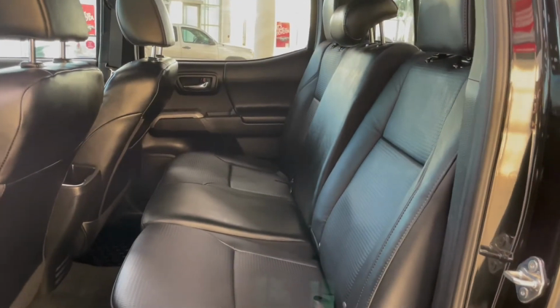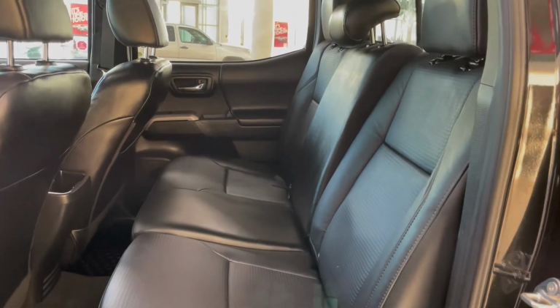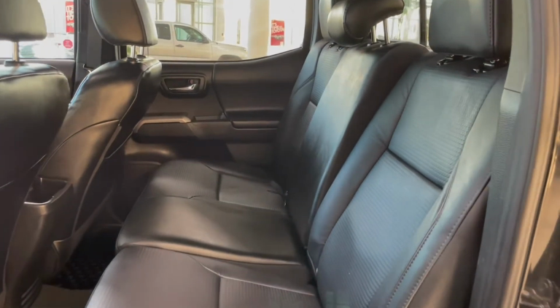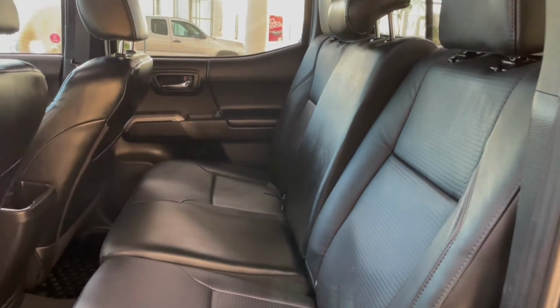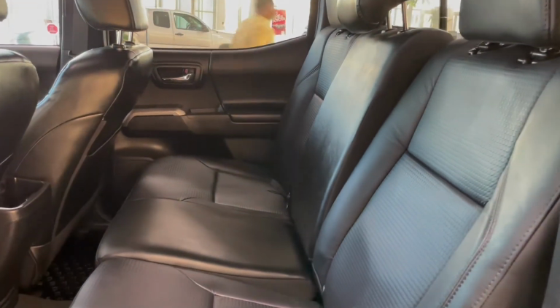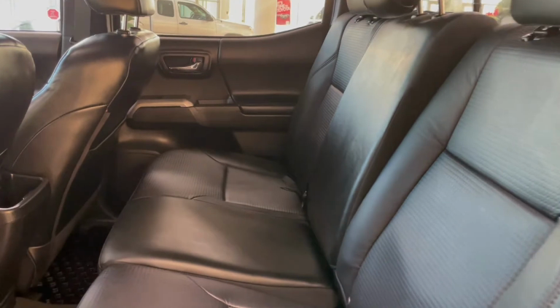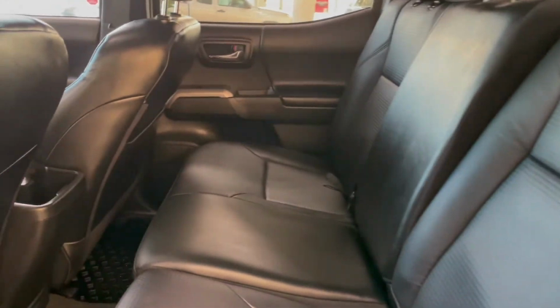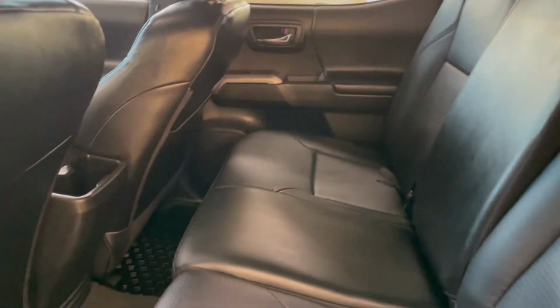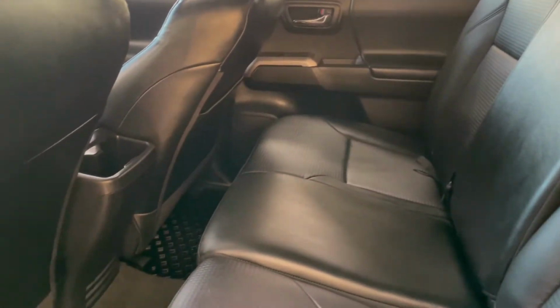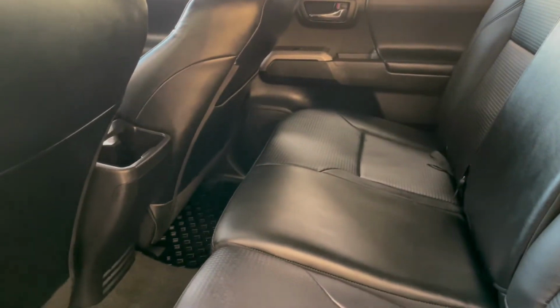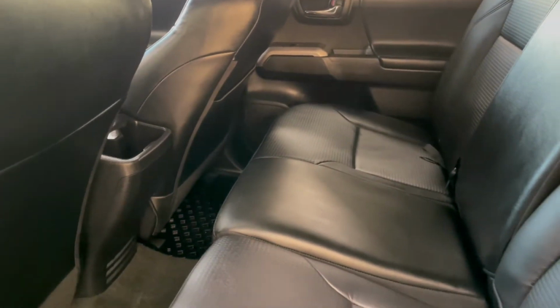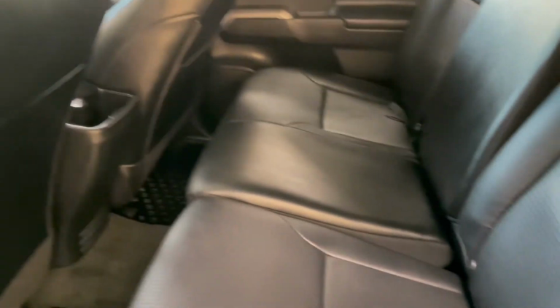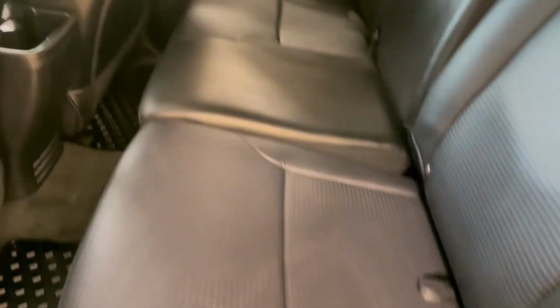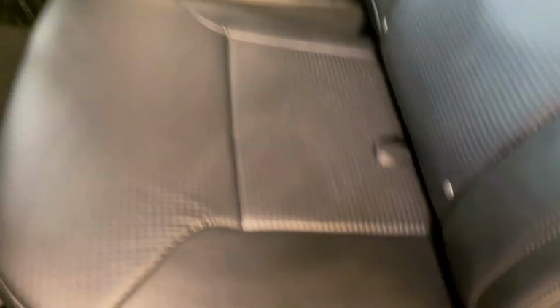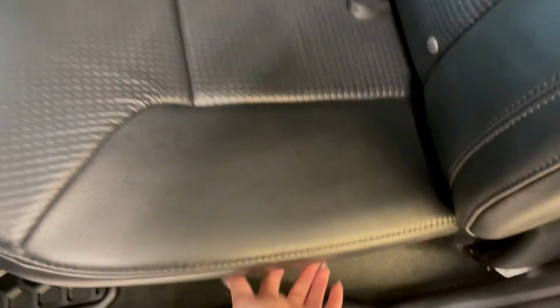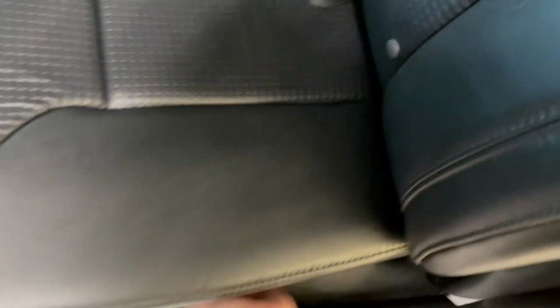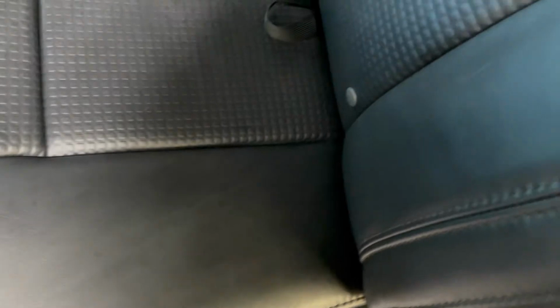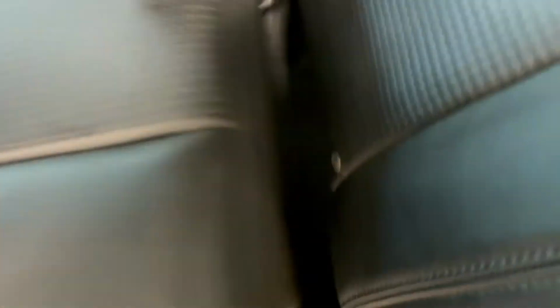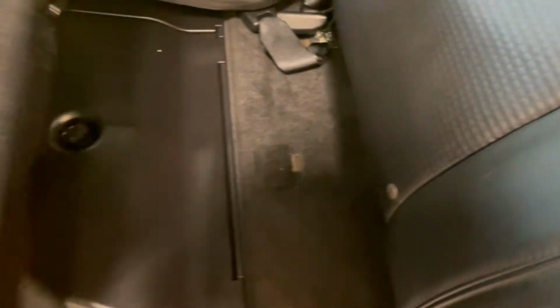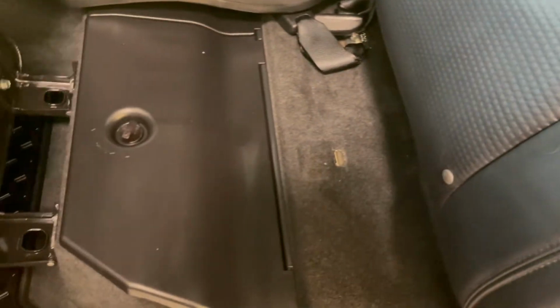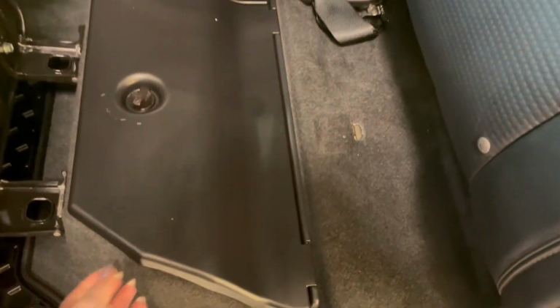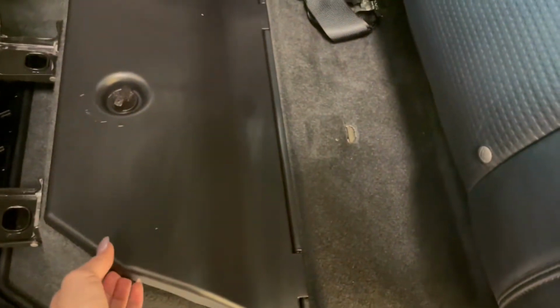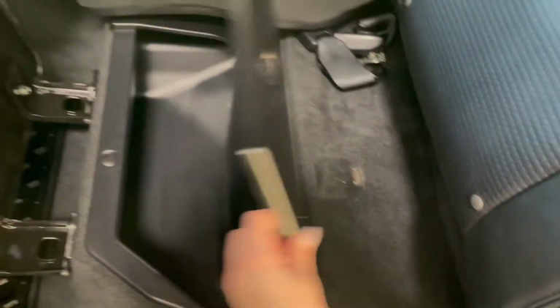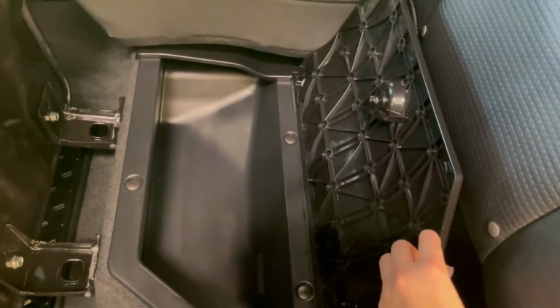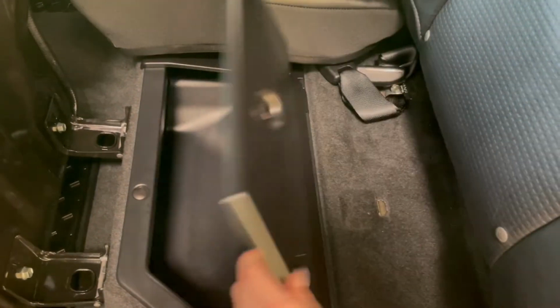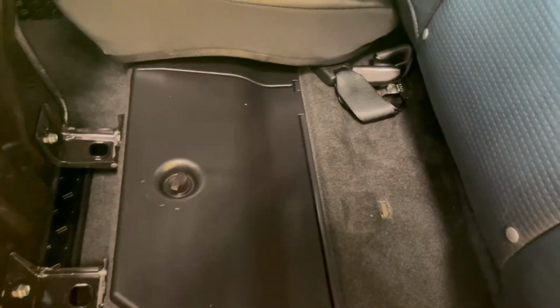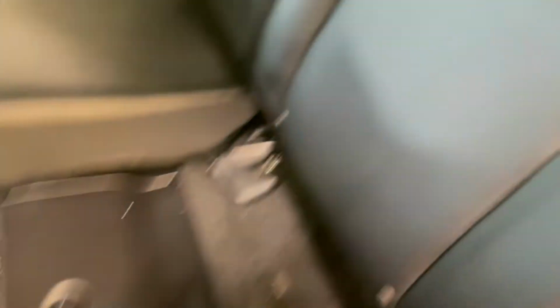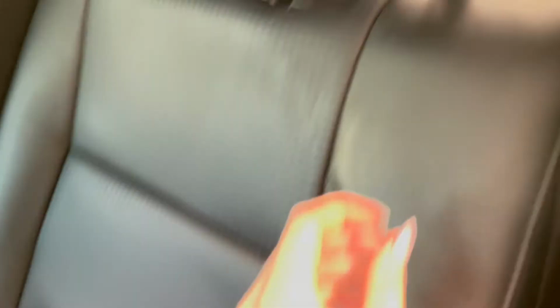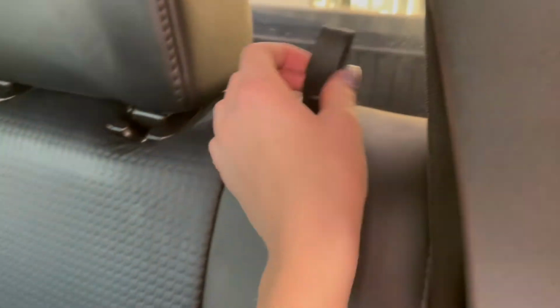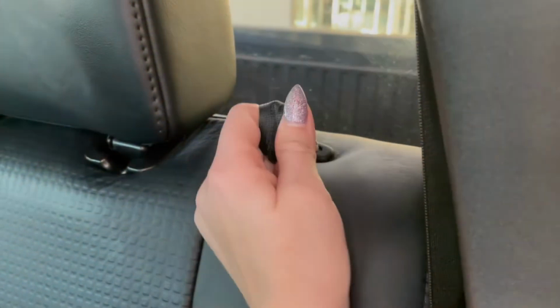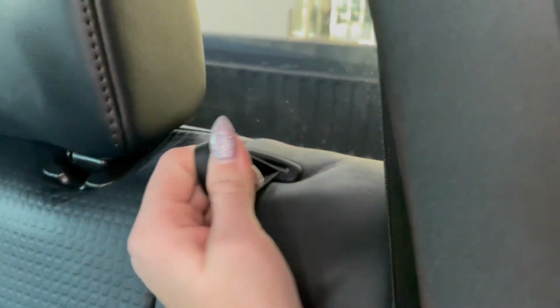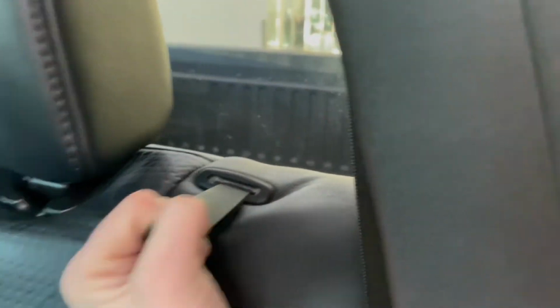Taking a look at the back seats, we have more black interior along with two cup holders in the back of the center console. Additionally, these seat bottoms flip forward giving us under-seat storage space, and the seat backs also fold down.